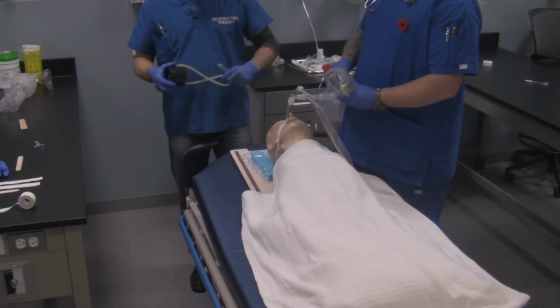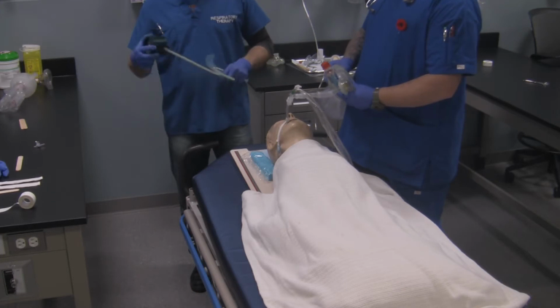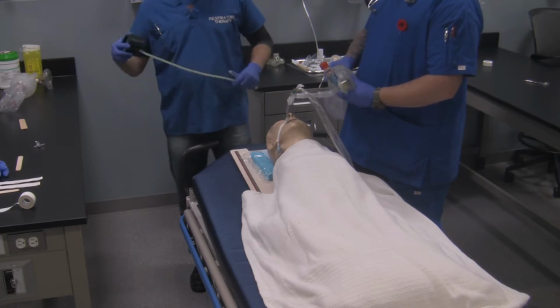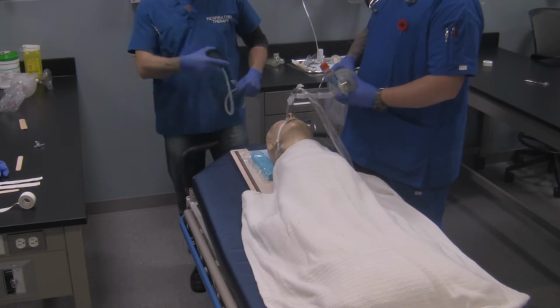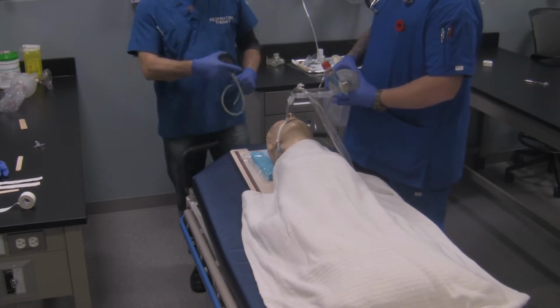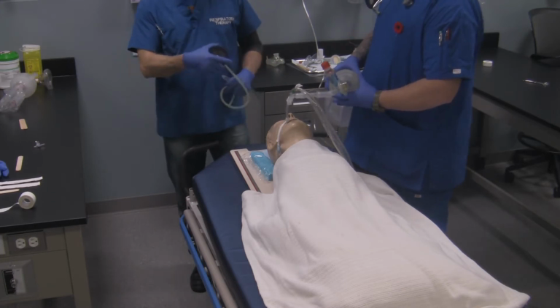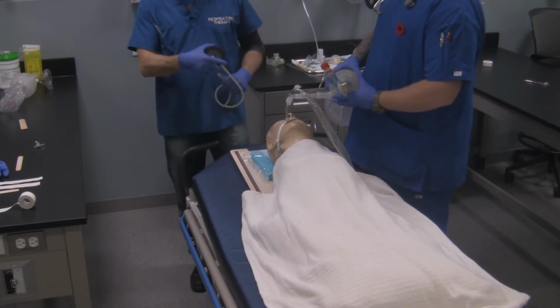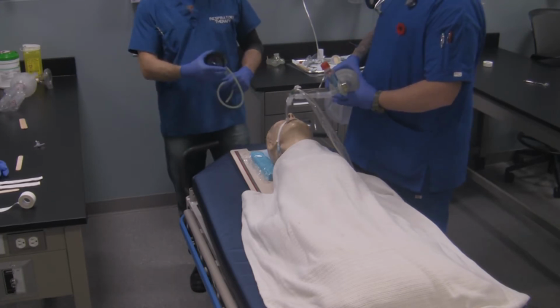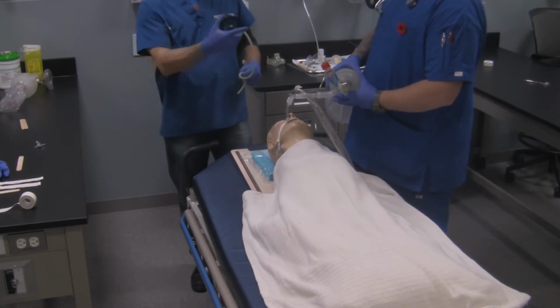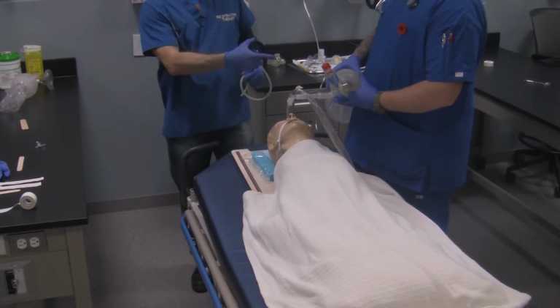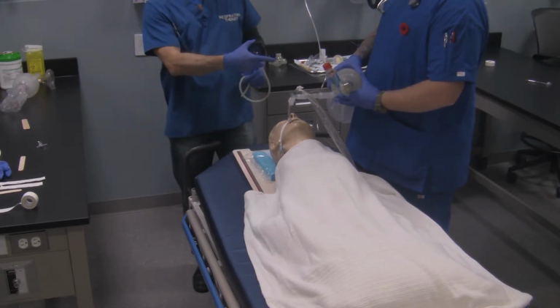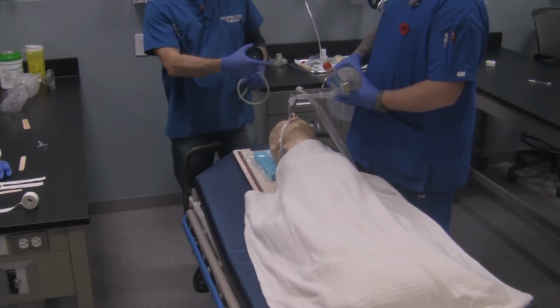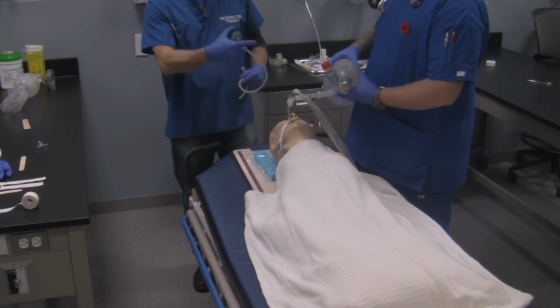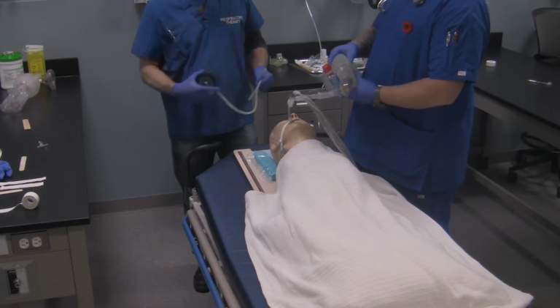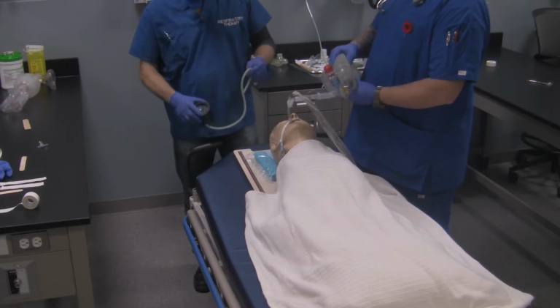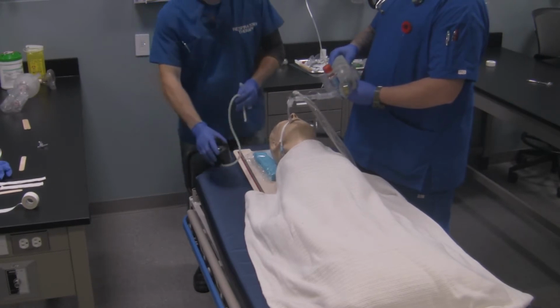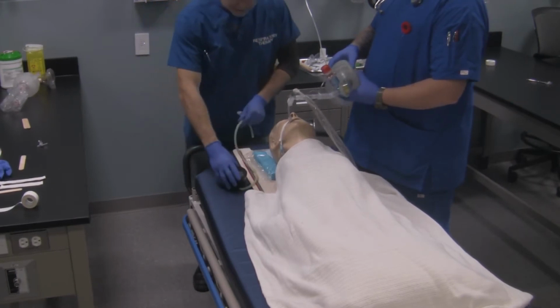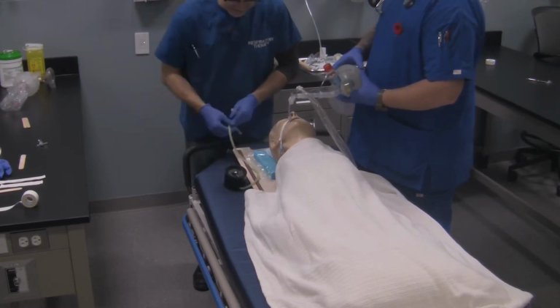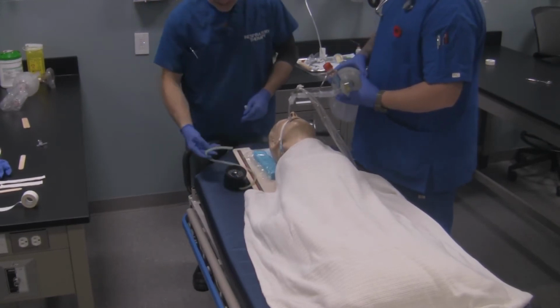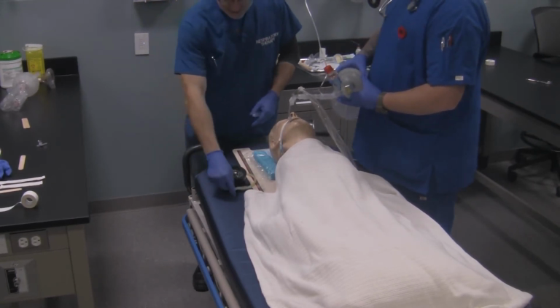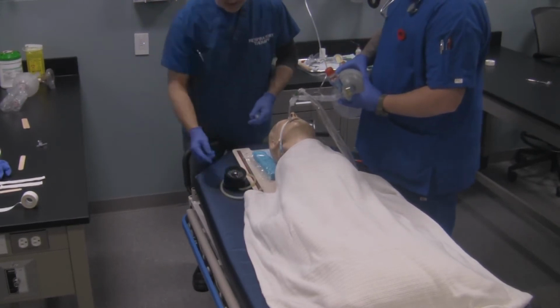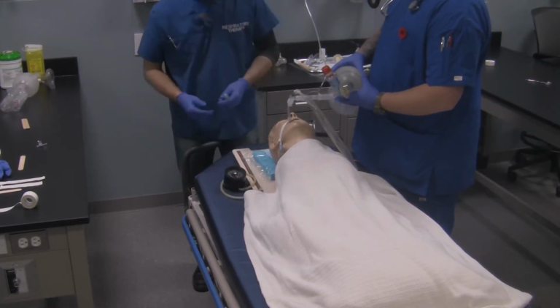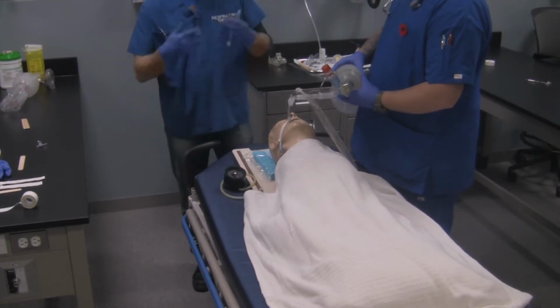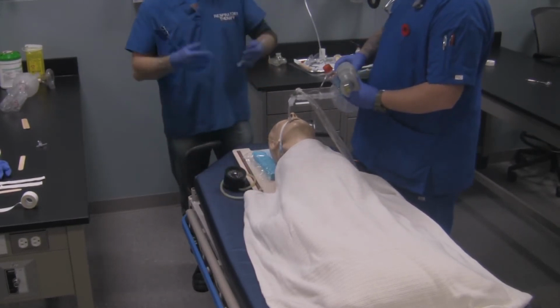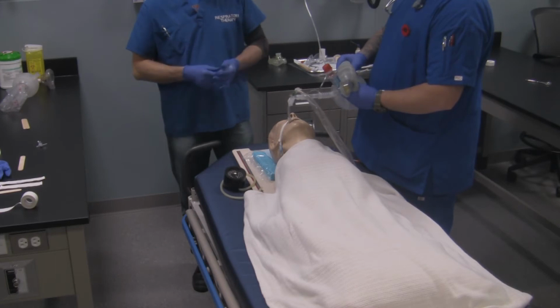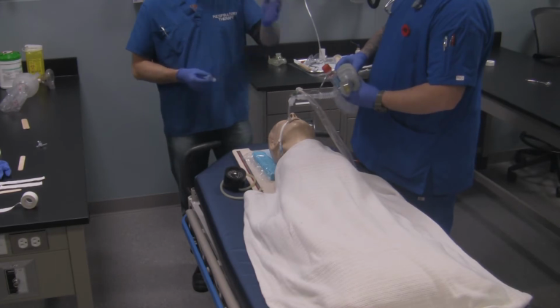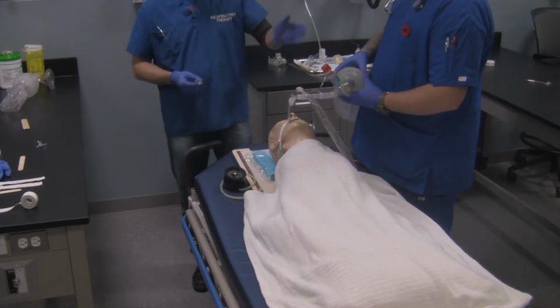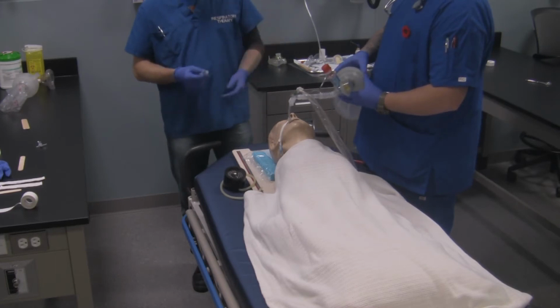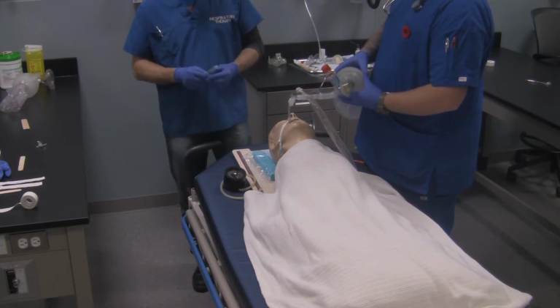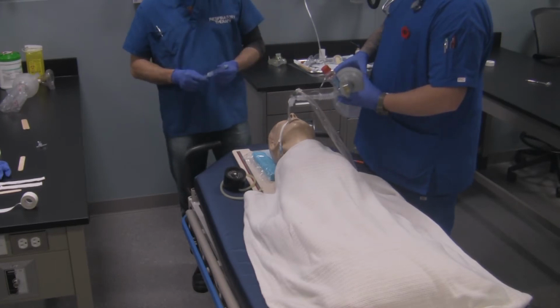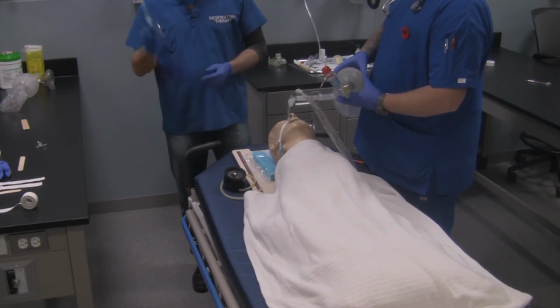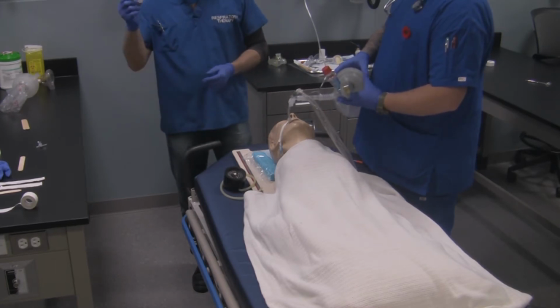While this is going on, the ventilation of the patient is never disrupted. So if you're on a bag valve tube system like this, the patient should still be ventilated. If they're on a mechanical ventilator, then of course the ventilator would still be delivering breaths to the patient.